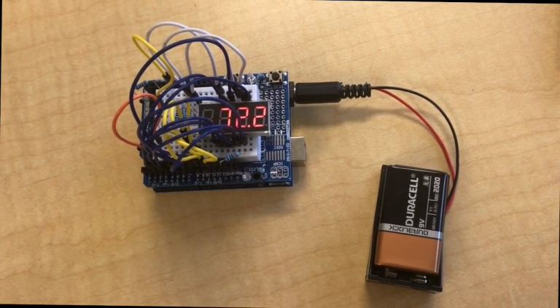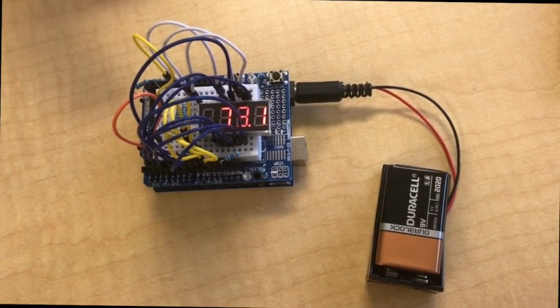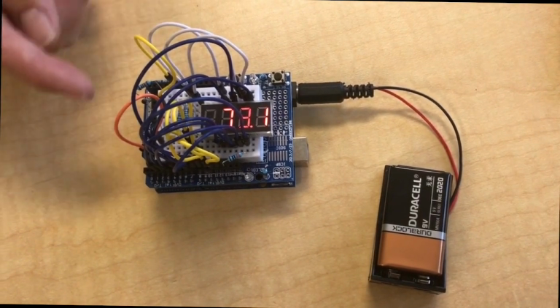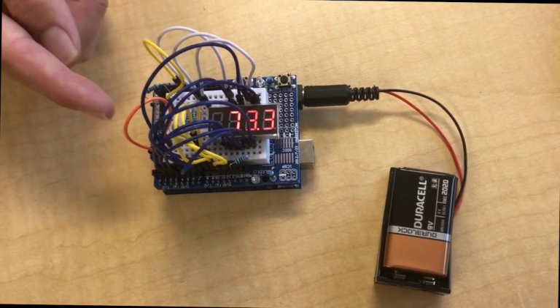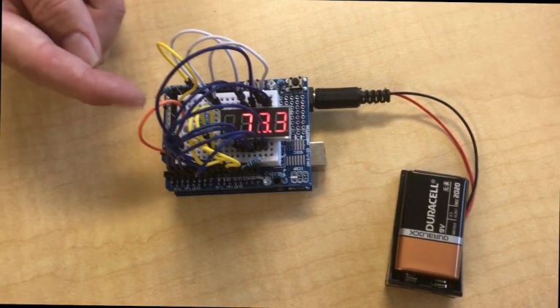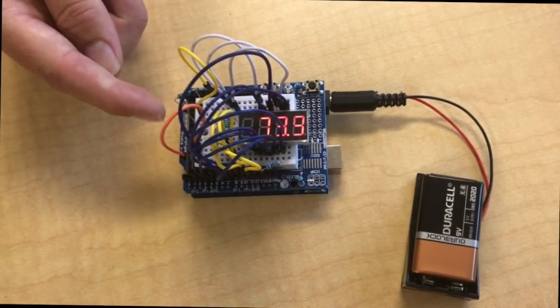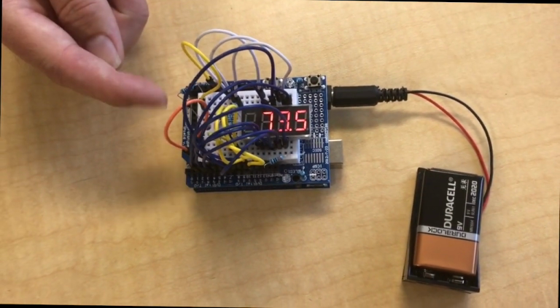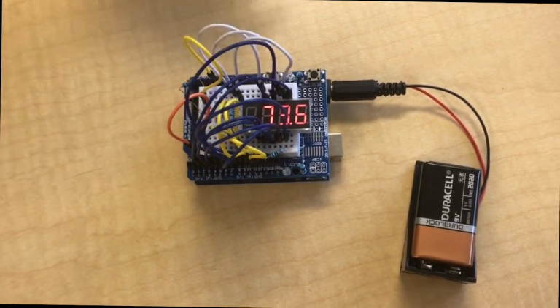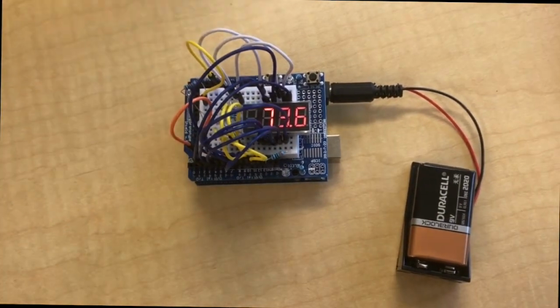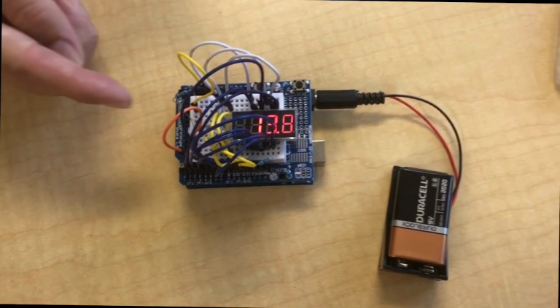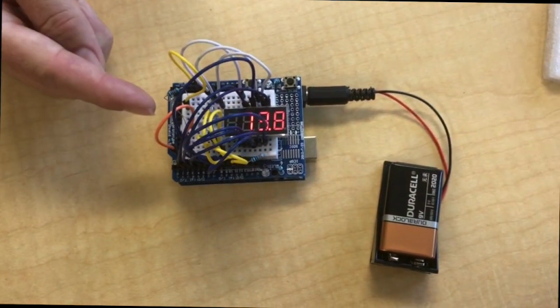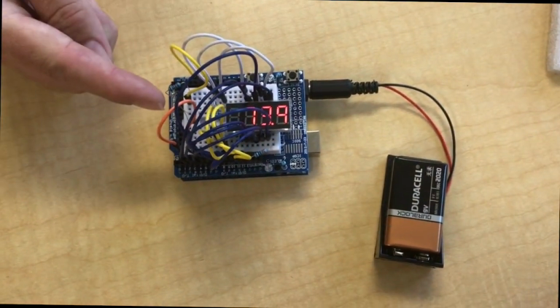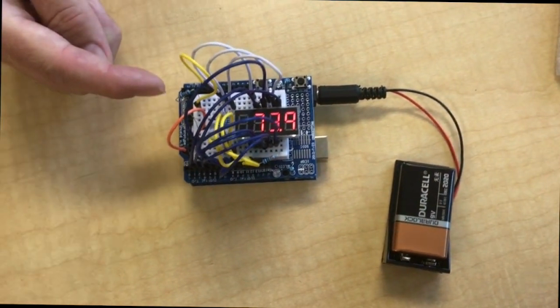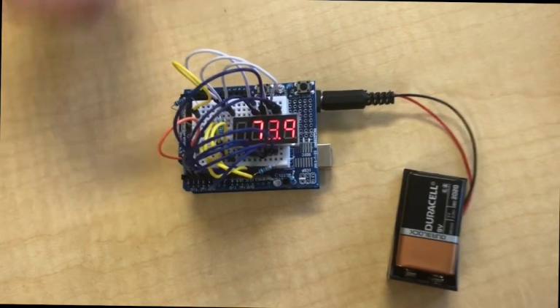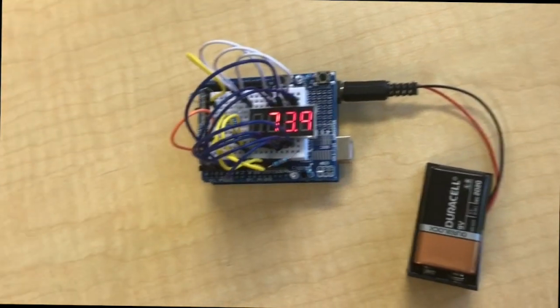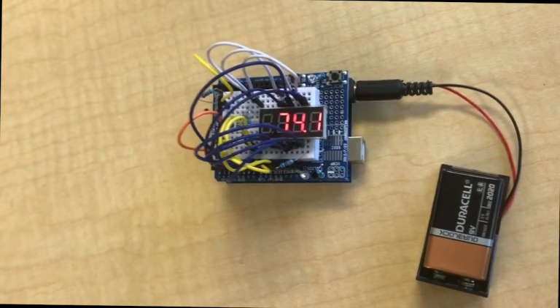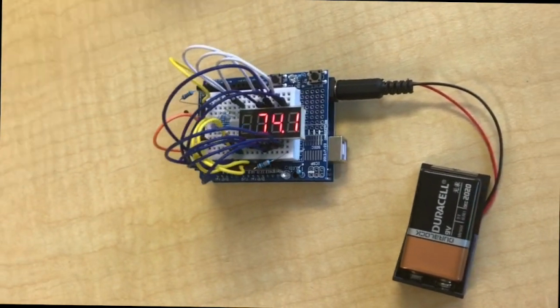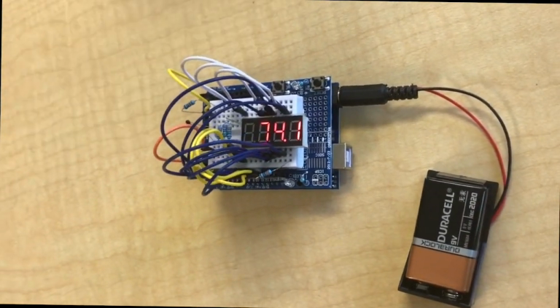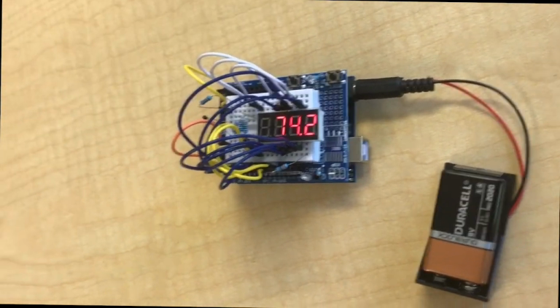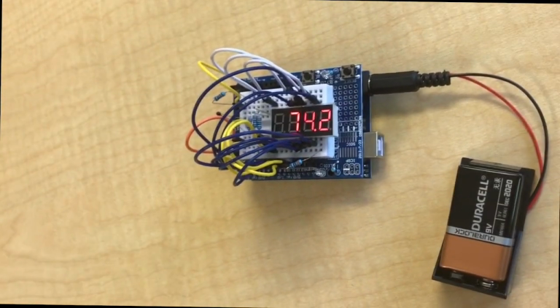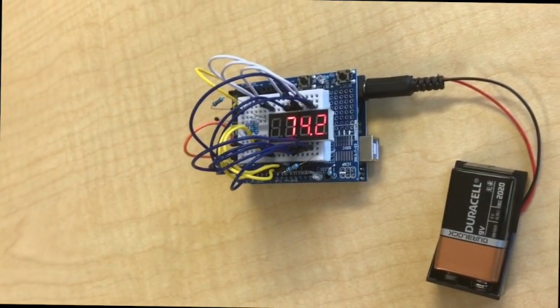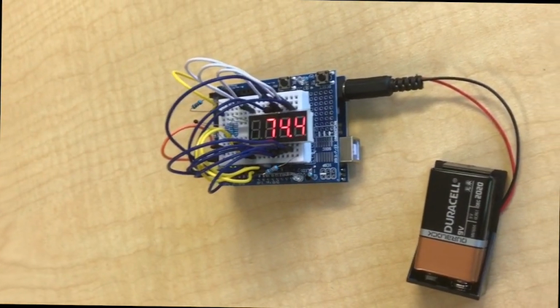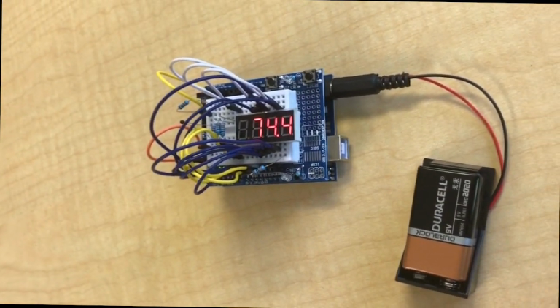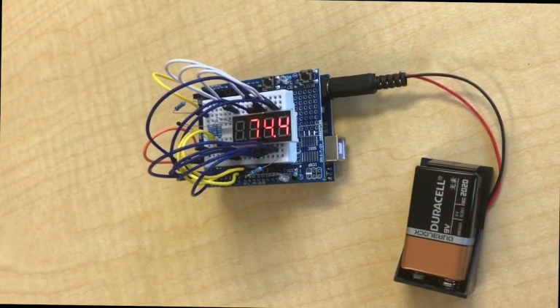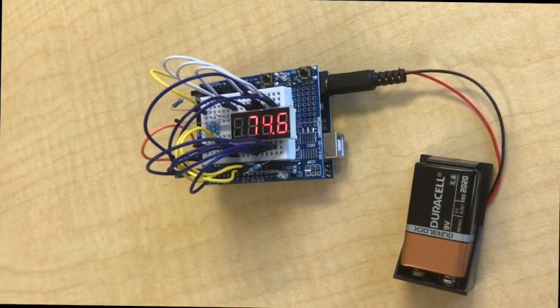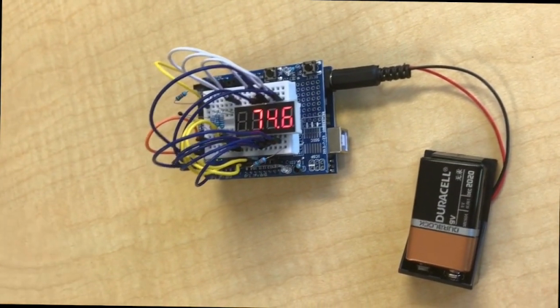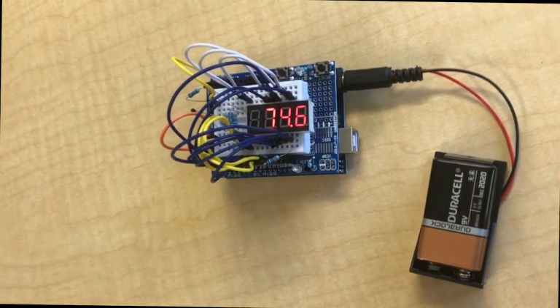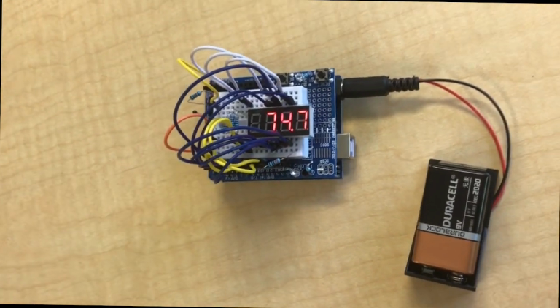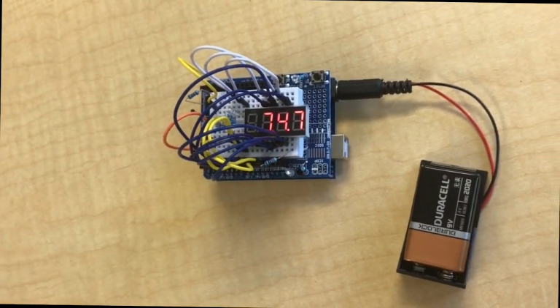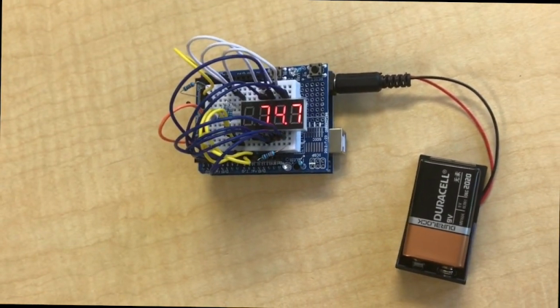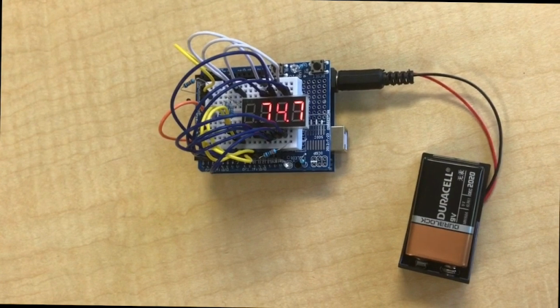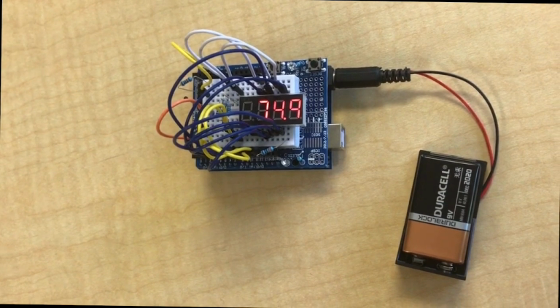I set up this part of it — just this tube, this and the resistor and a couple wires are the temperature sensor. So what is it doing, temperature?